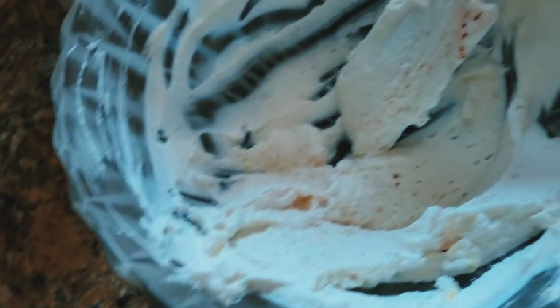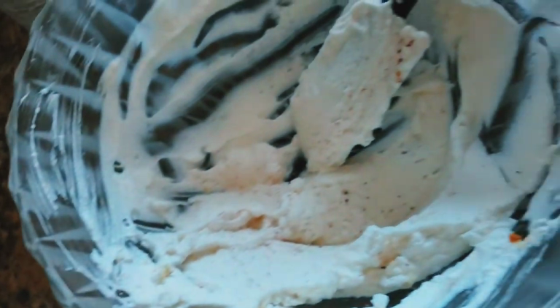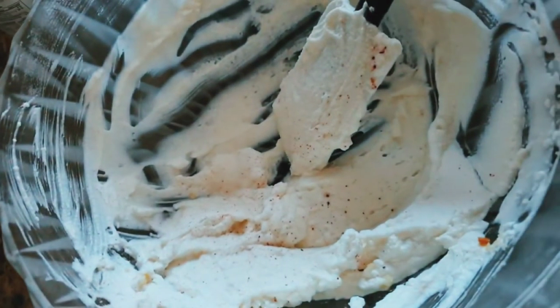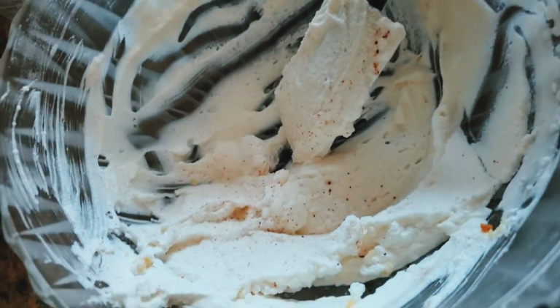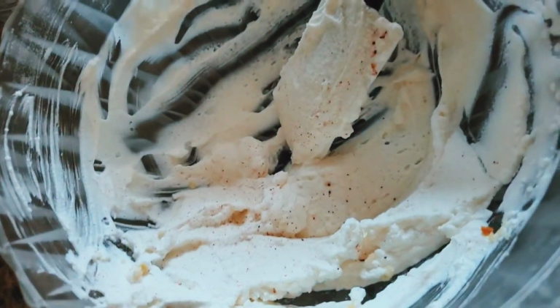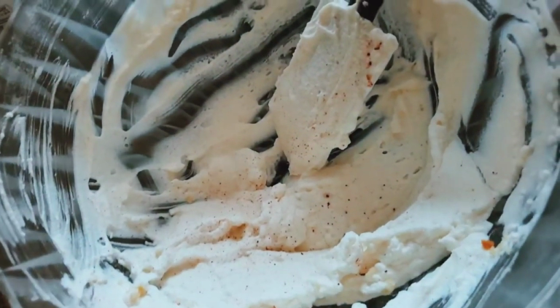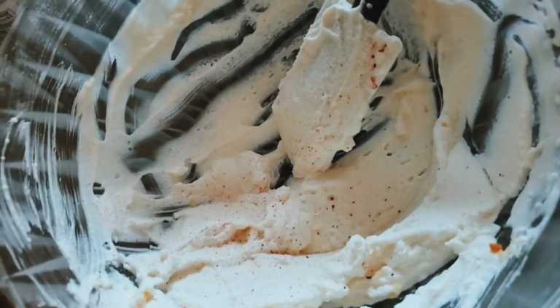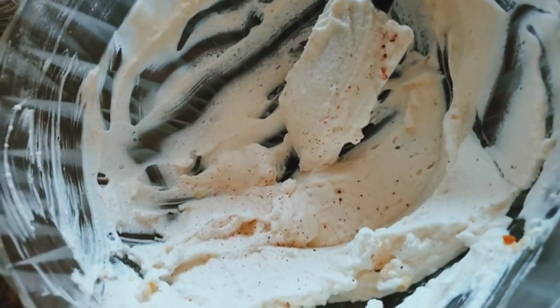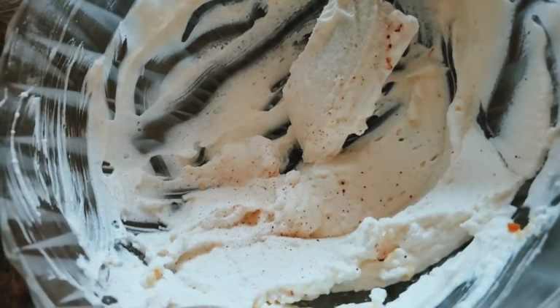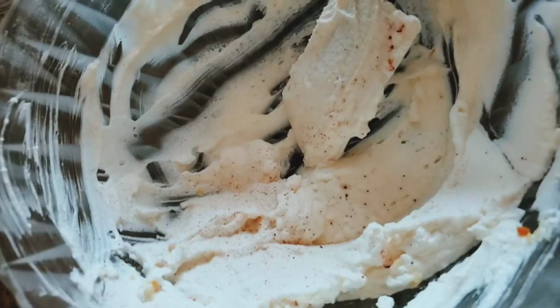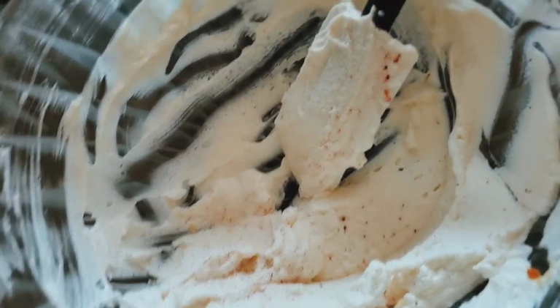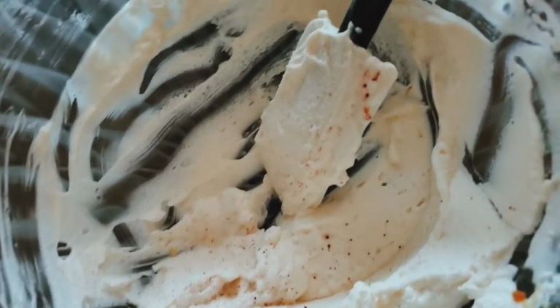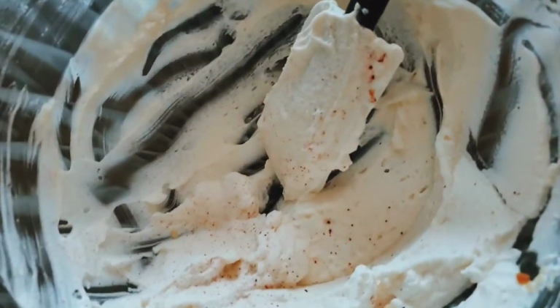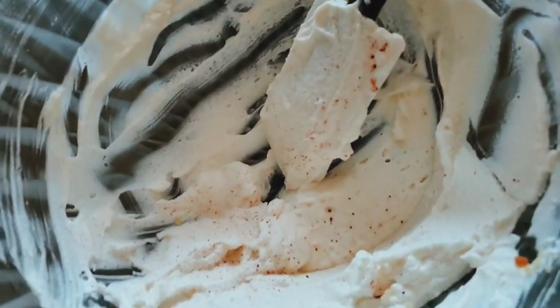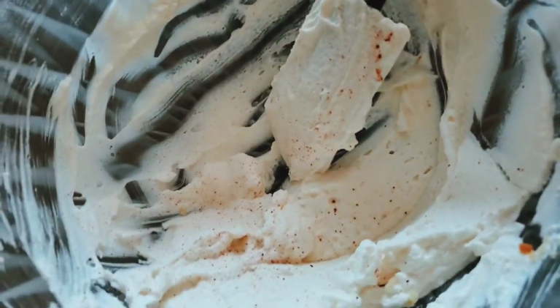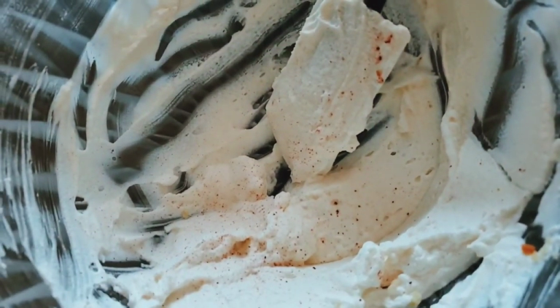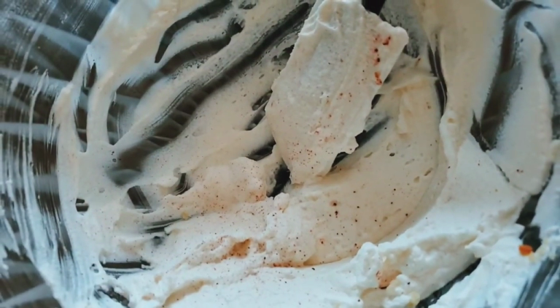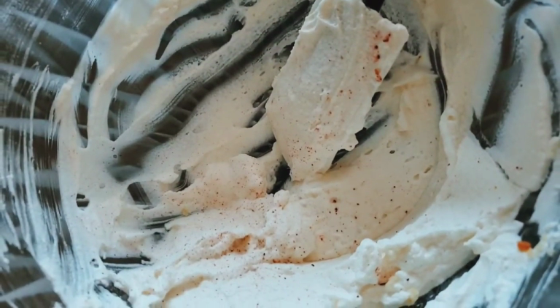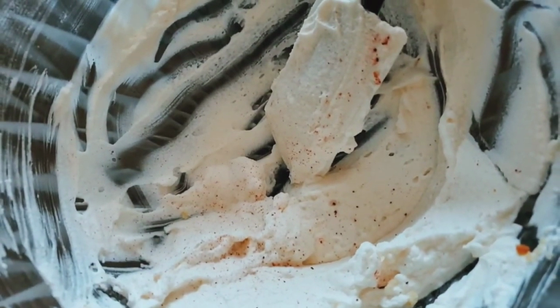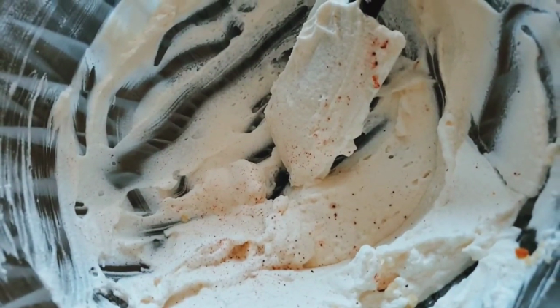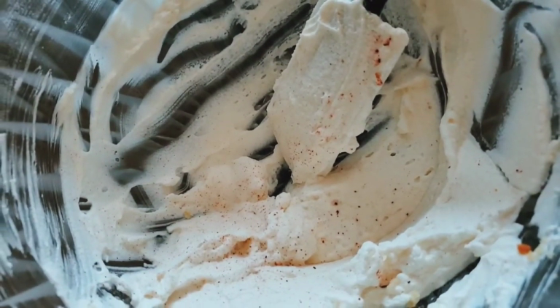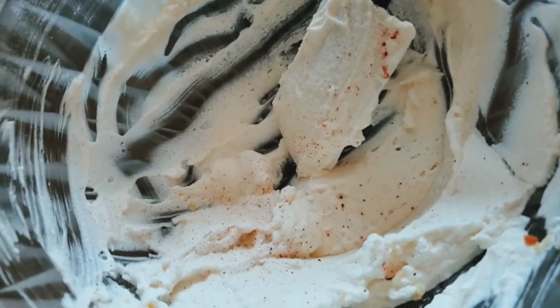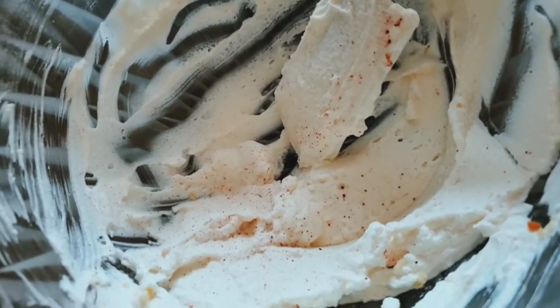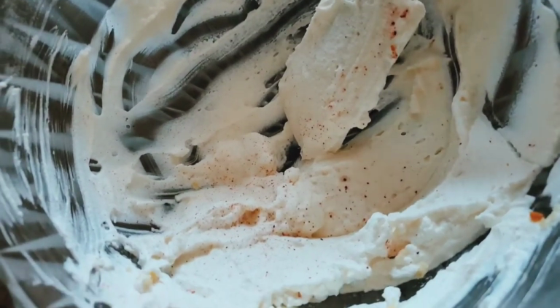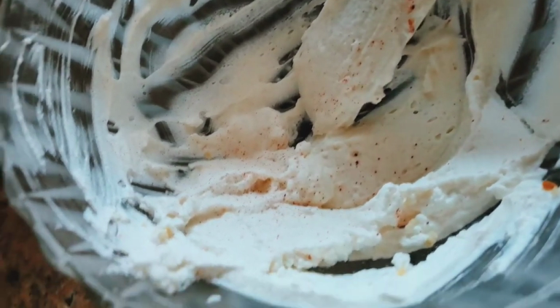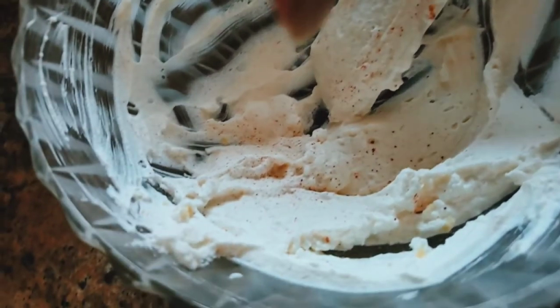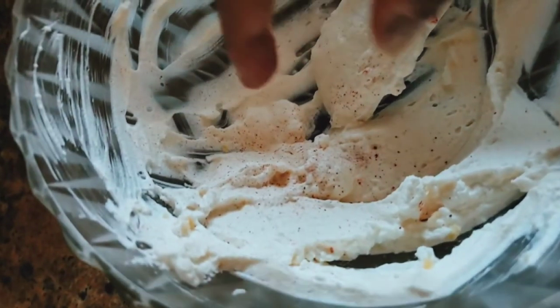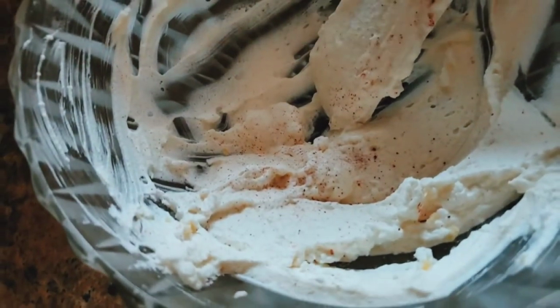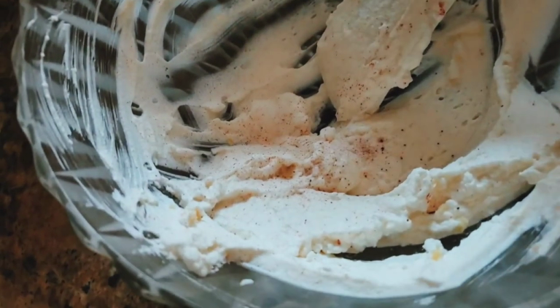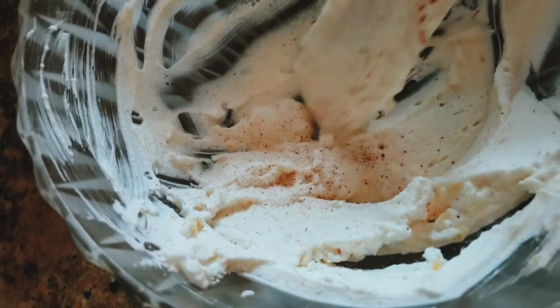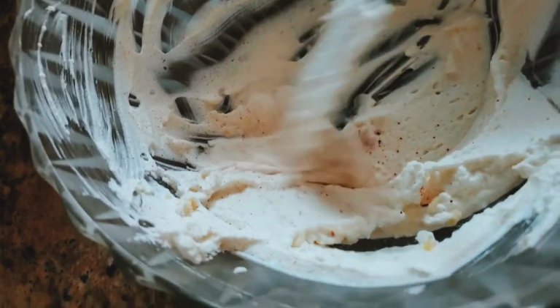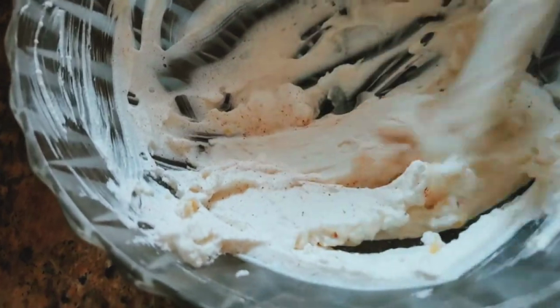I'm going to add food colors — just a pinch — because it says bright red, so I need quite a bit of red.